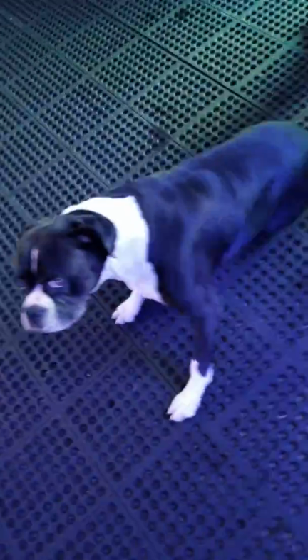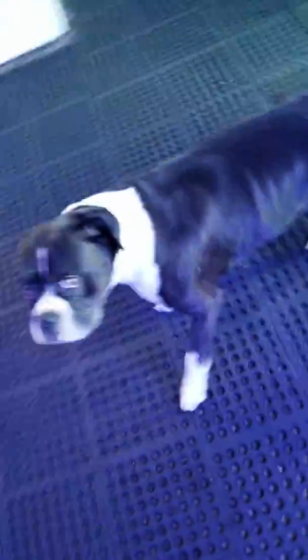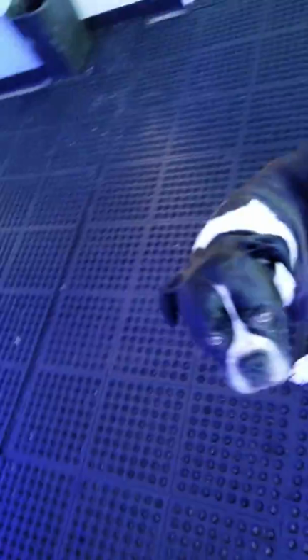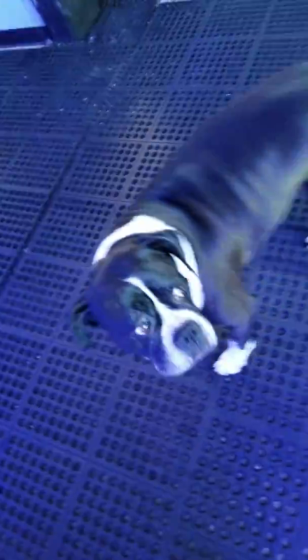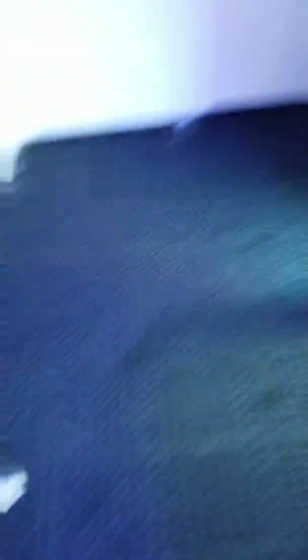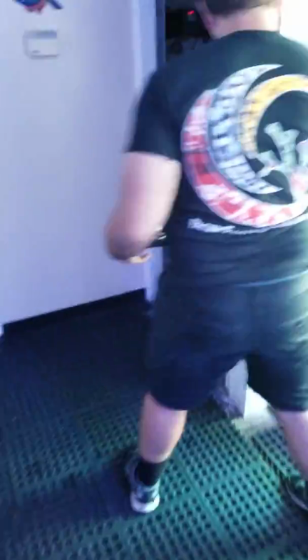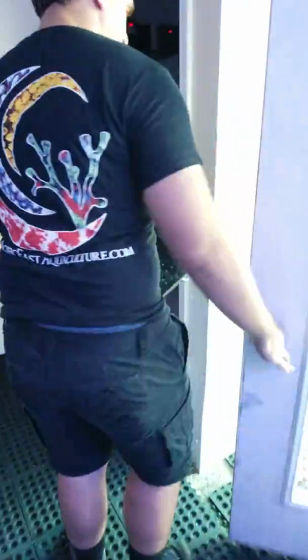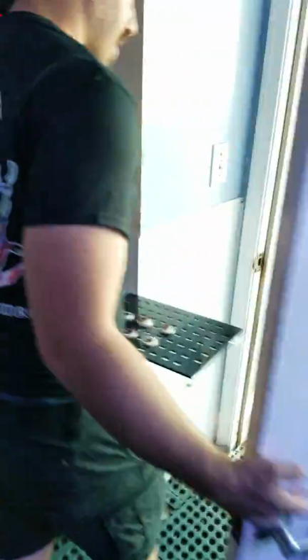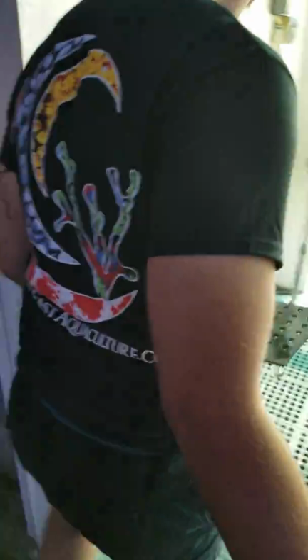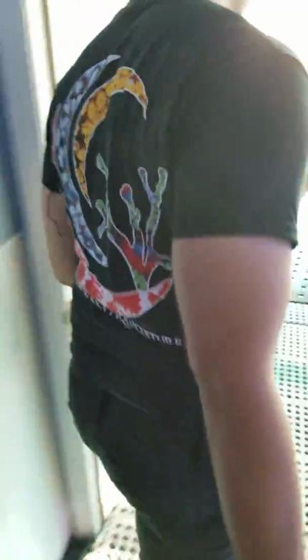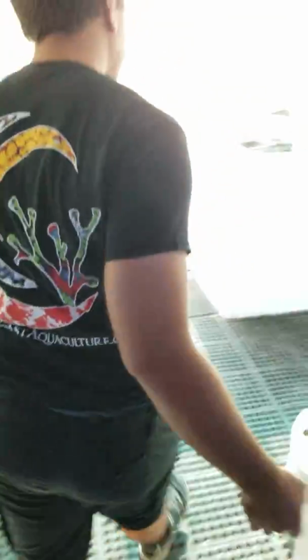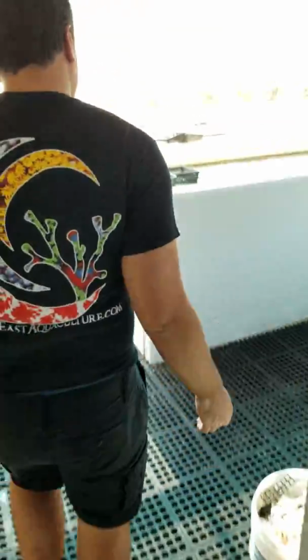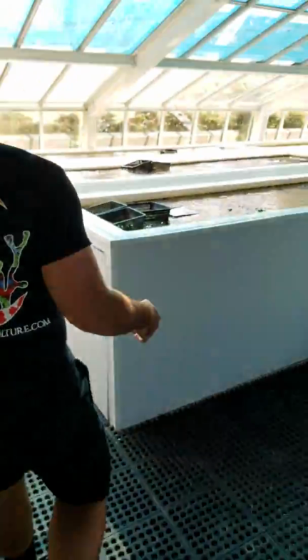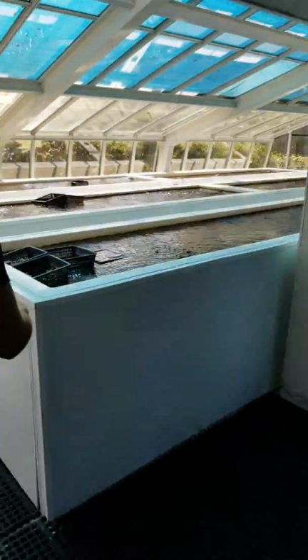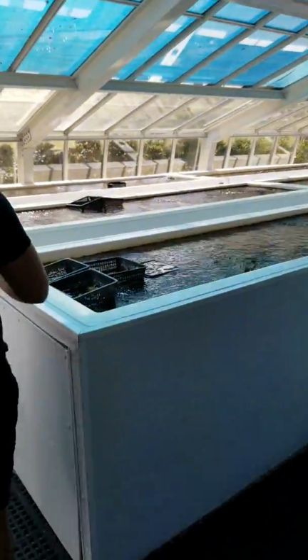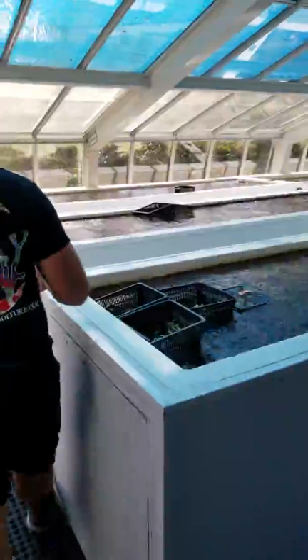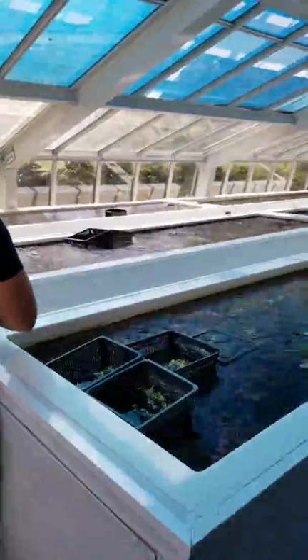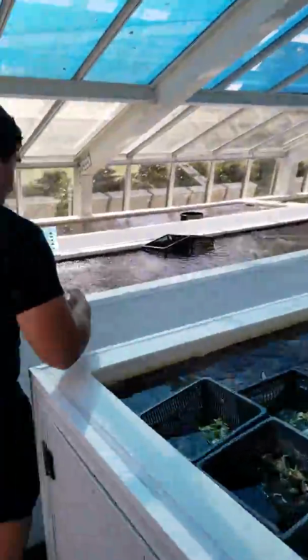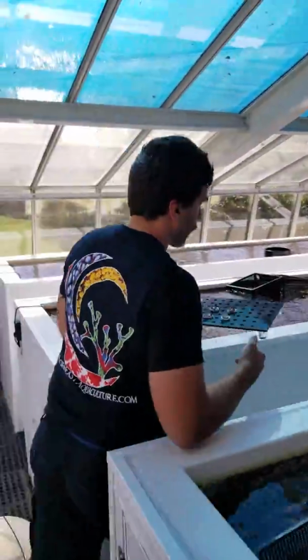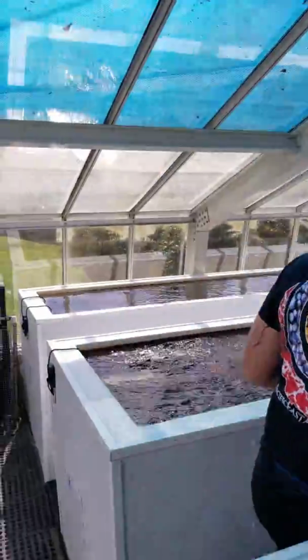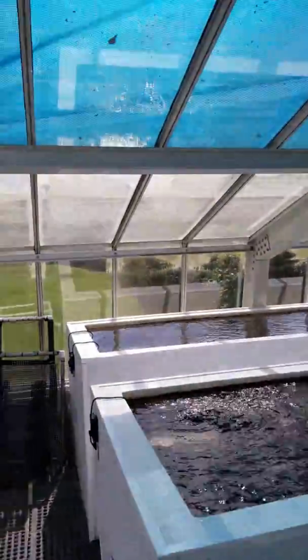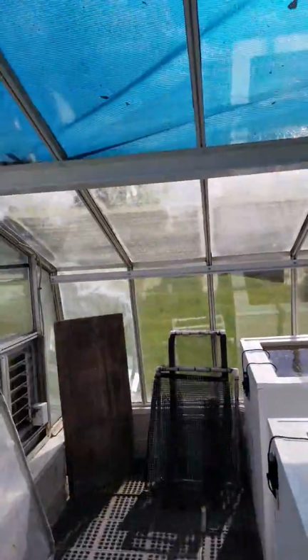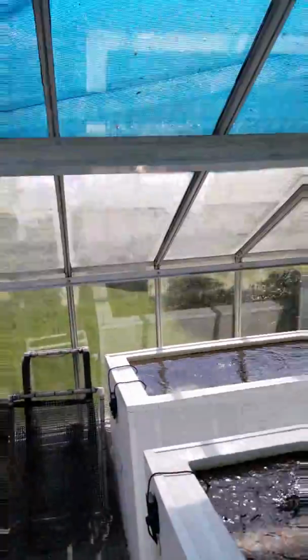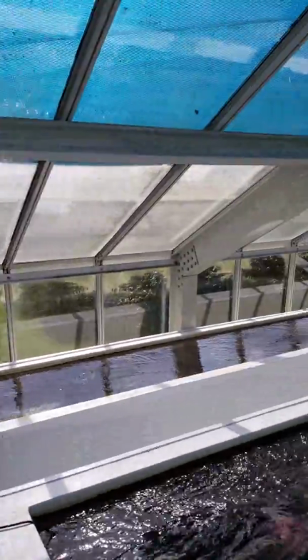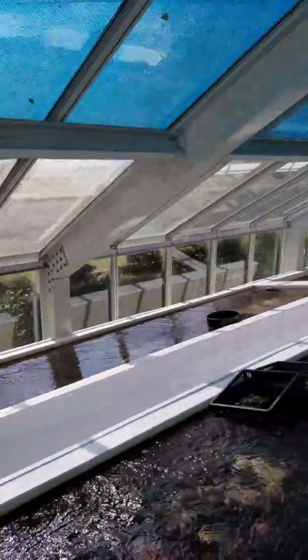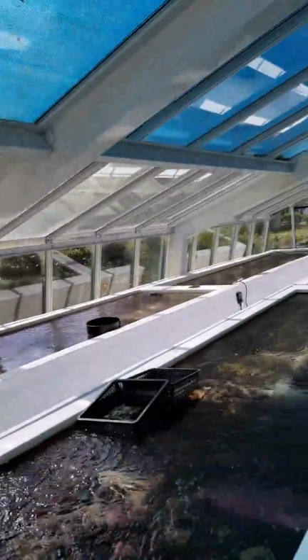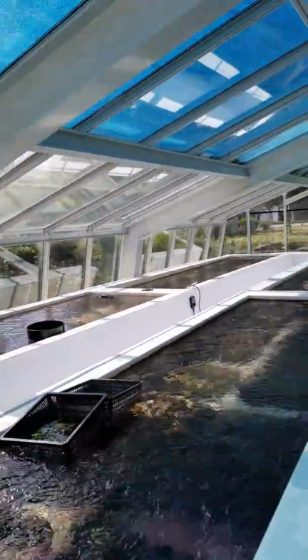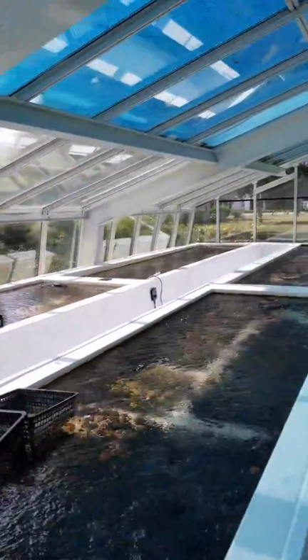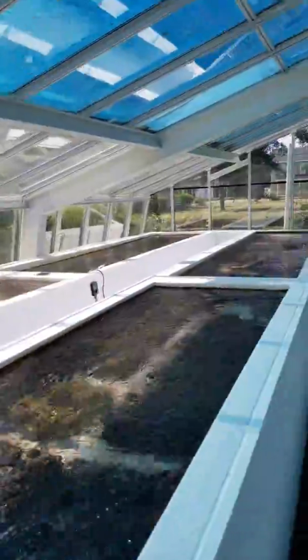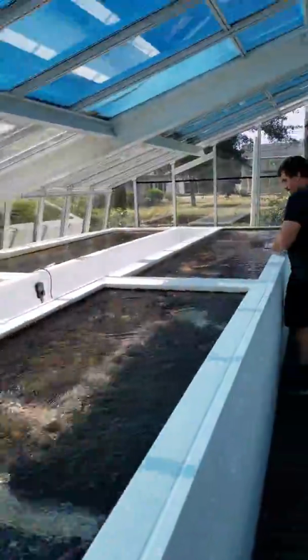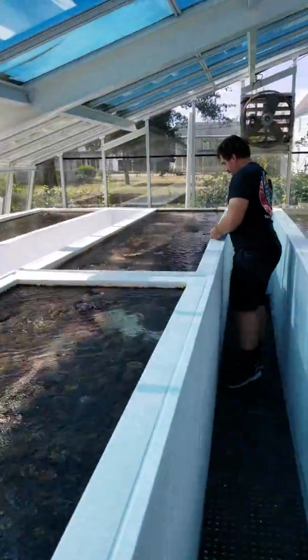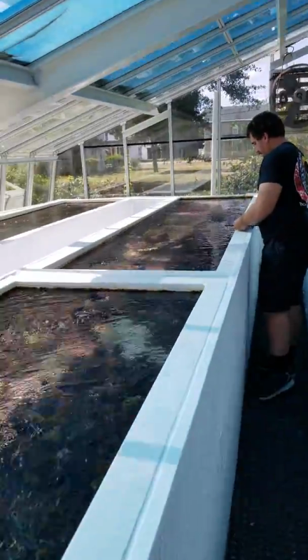We'll show you where we keep them outside here in our greenhouse. We actually just took some of our shade cloth off yesterday as we get into winter and the angle of the sun changes.